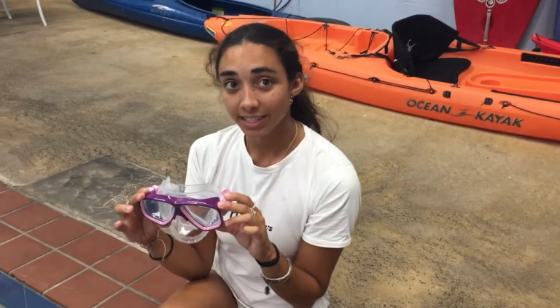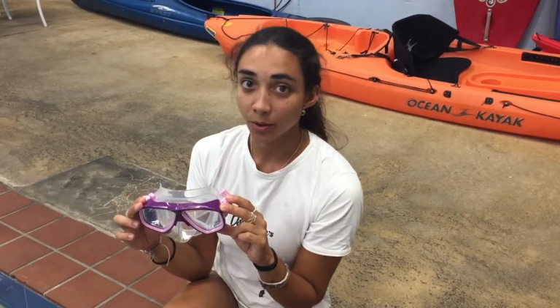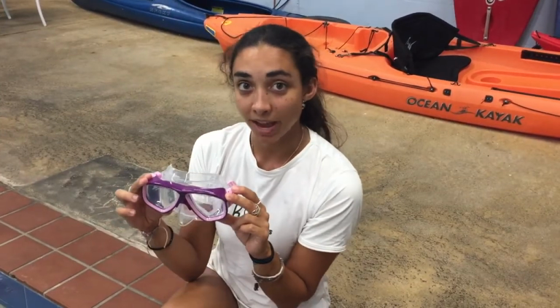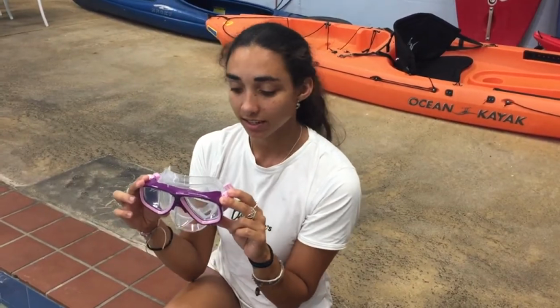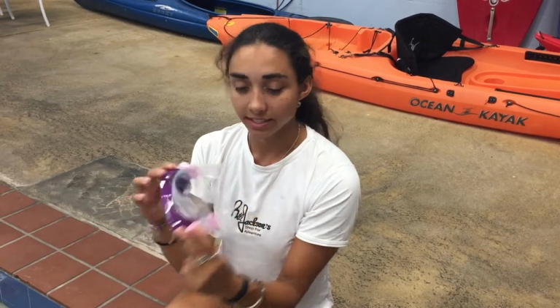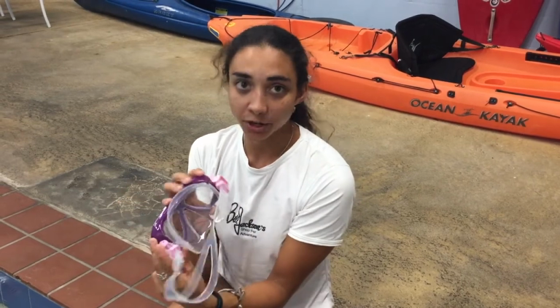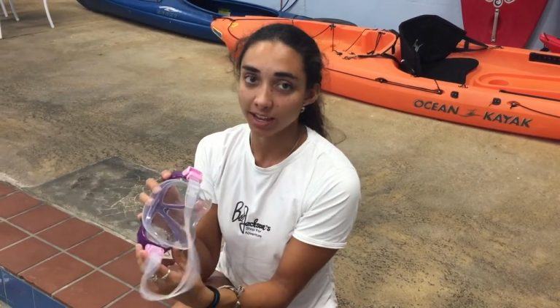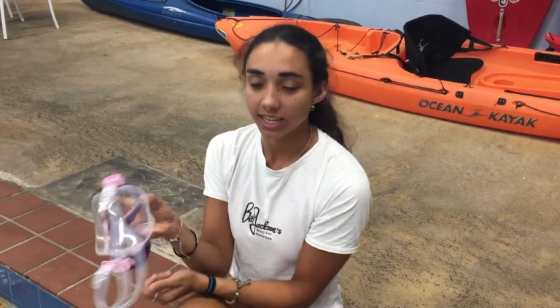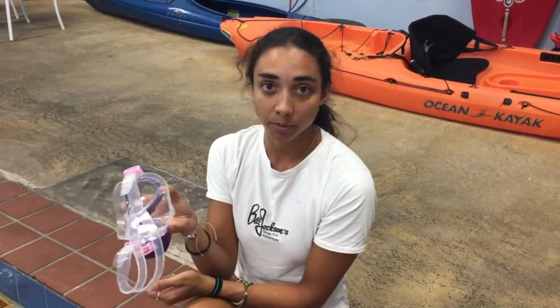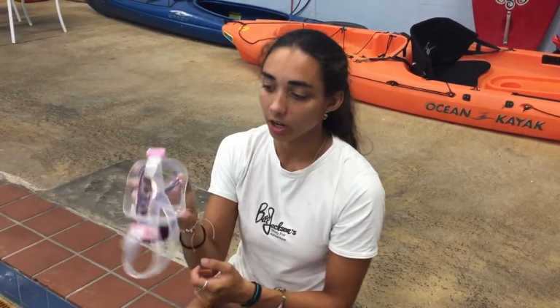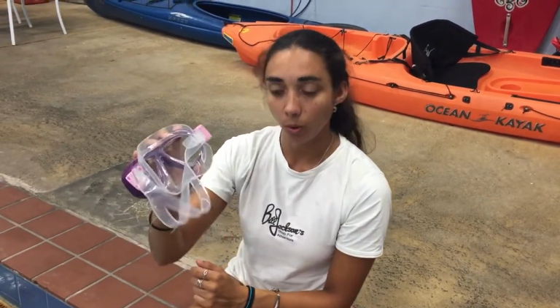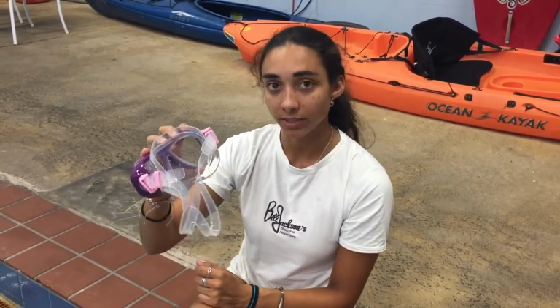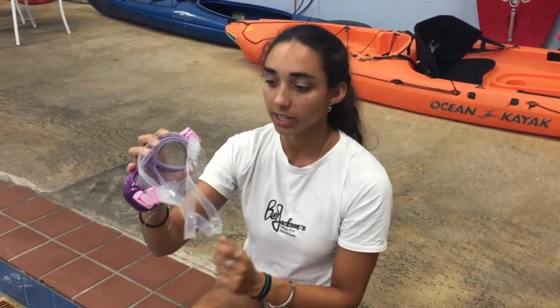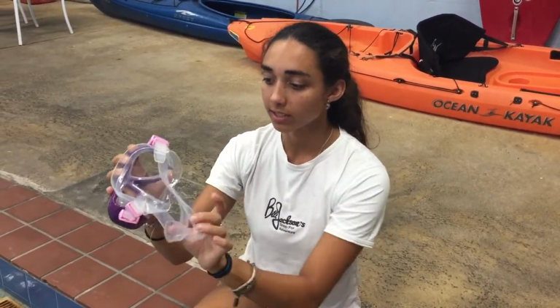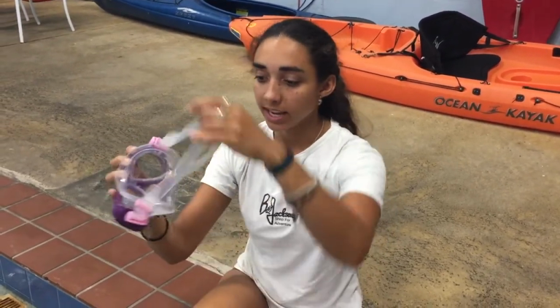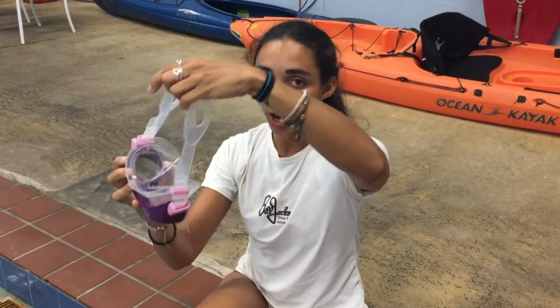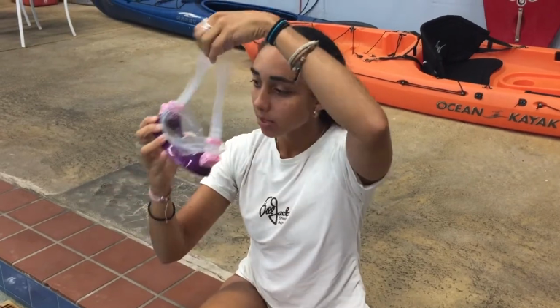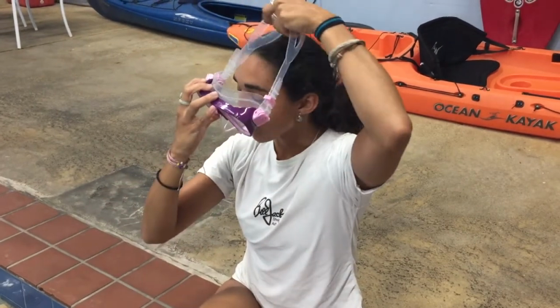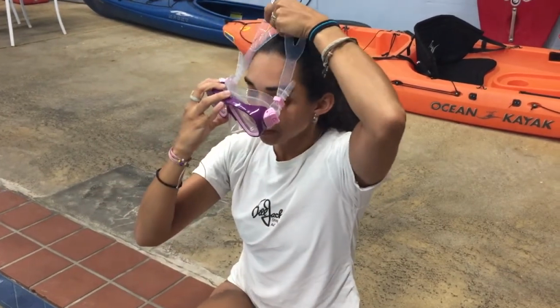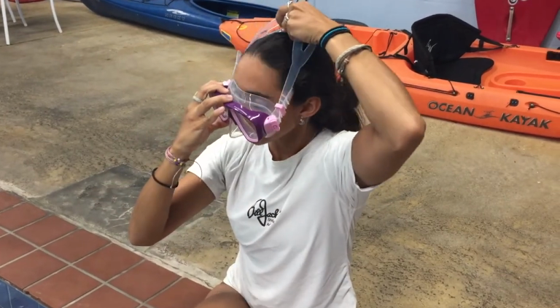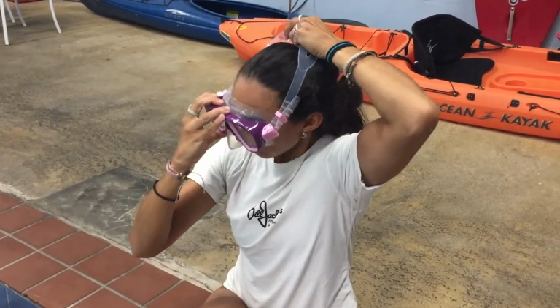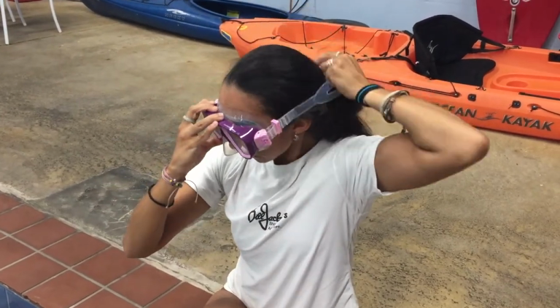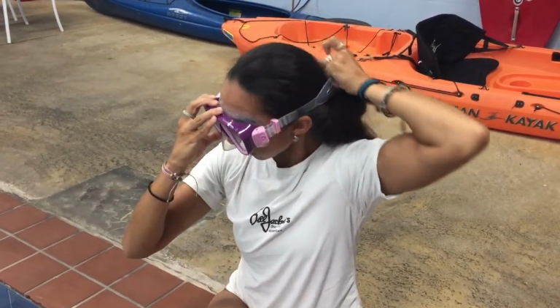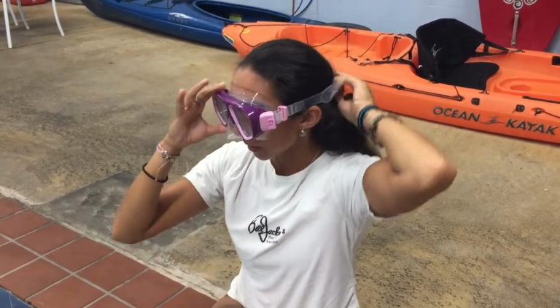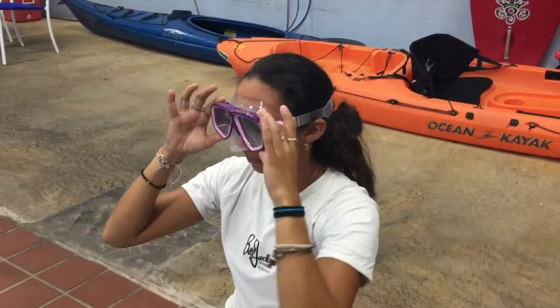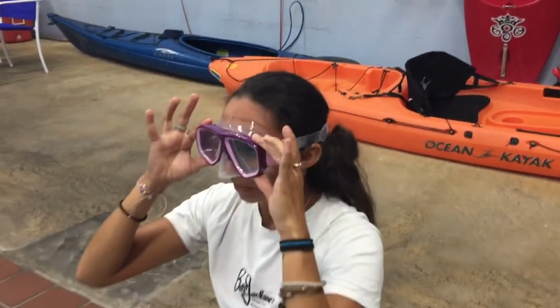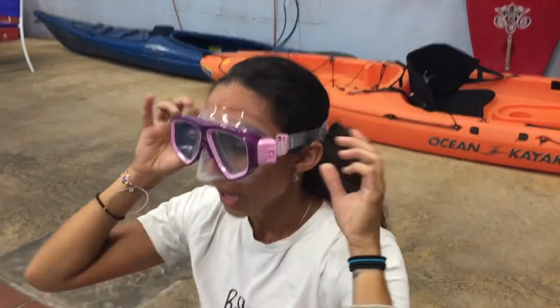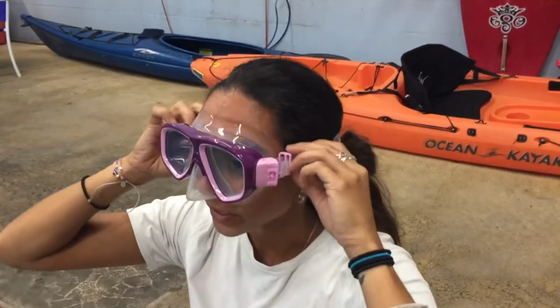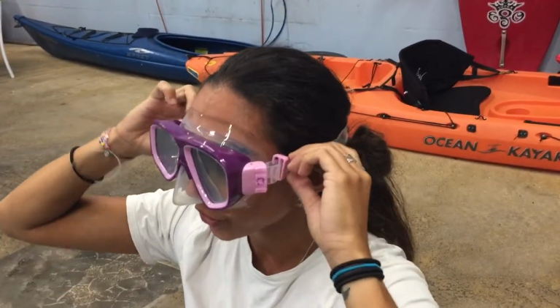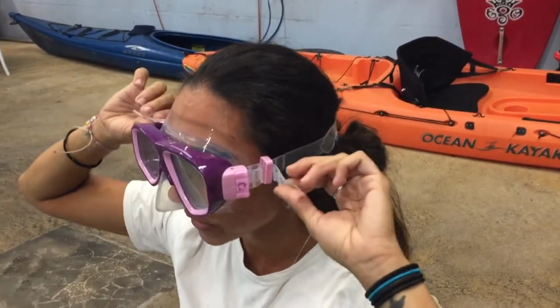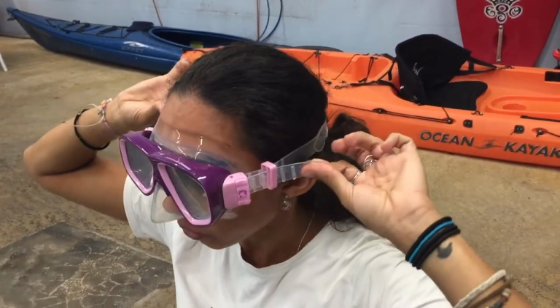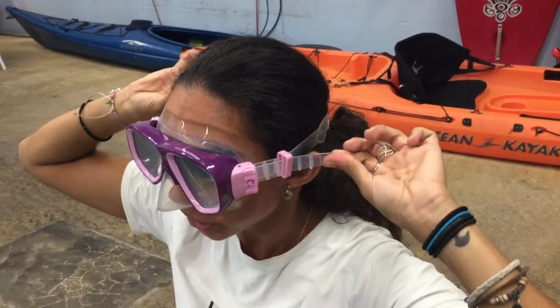Lastly, we're going to go over the mask. This is a silicone mask. Easy way to put it on — you just hold the mask with one hand, take the strap, place it over the face, and then take the straps and pull to adjust.